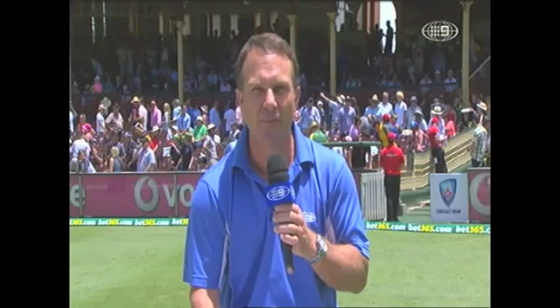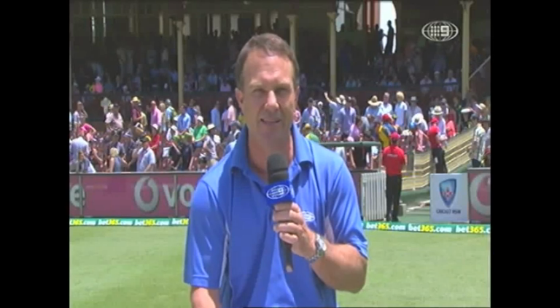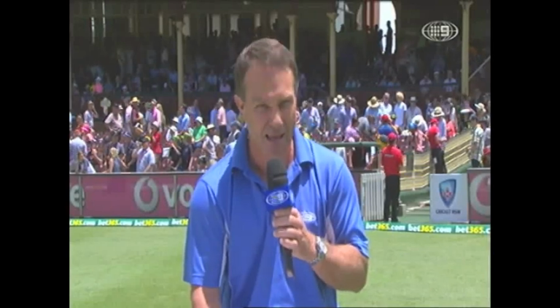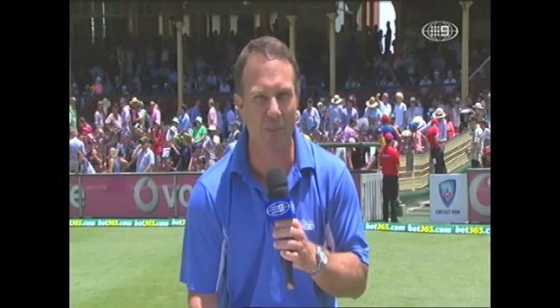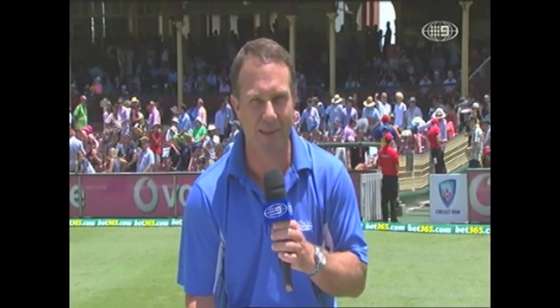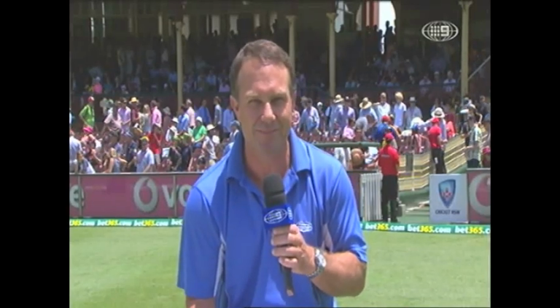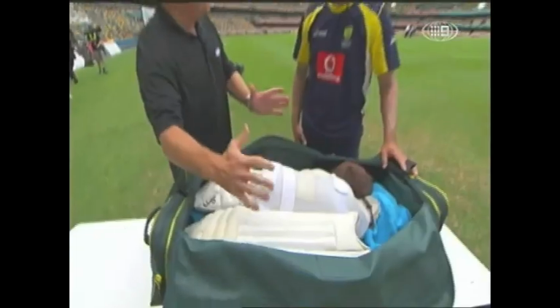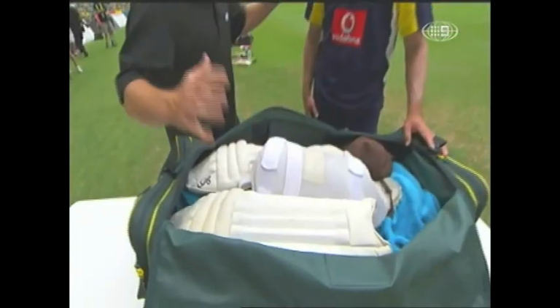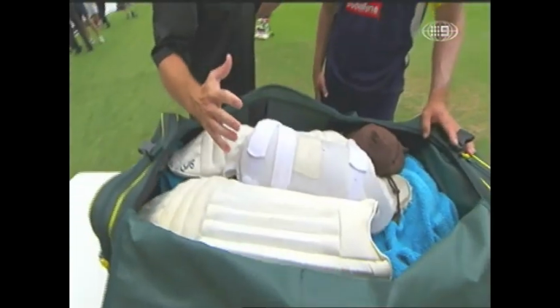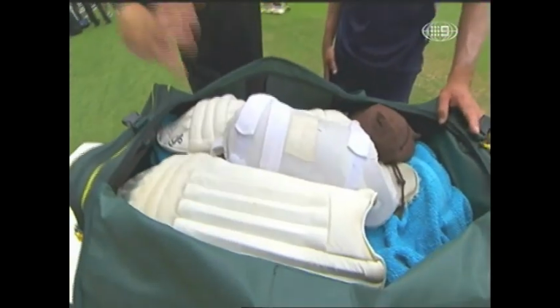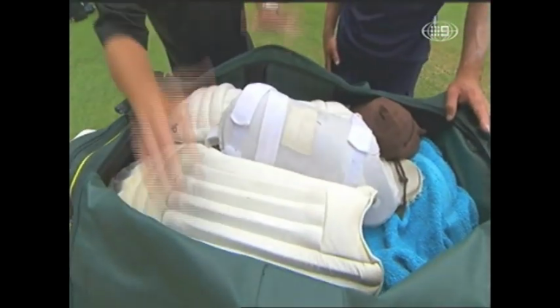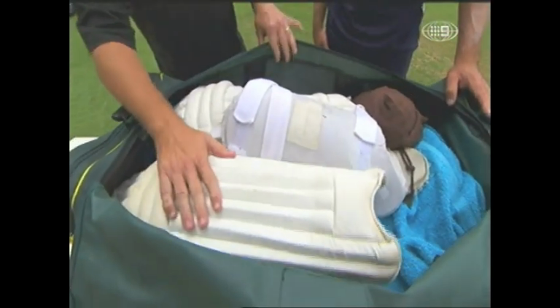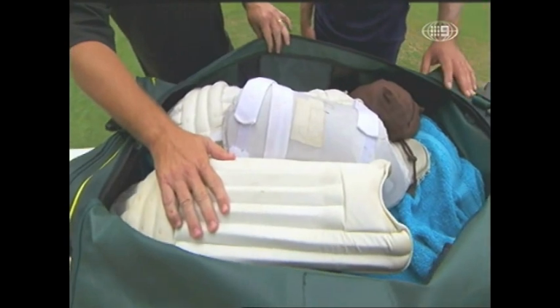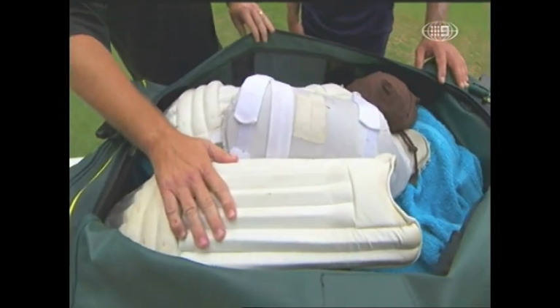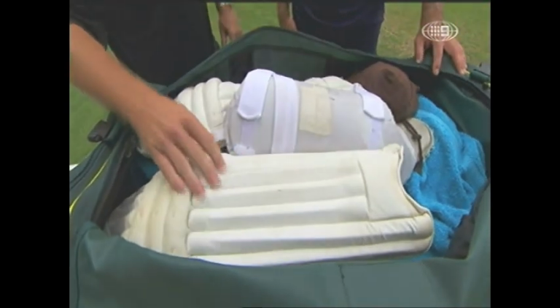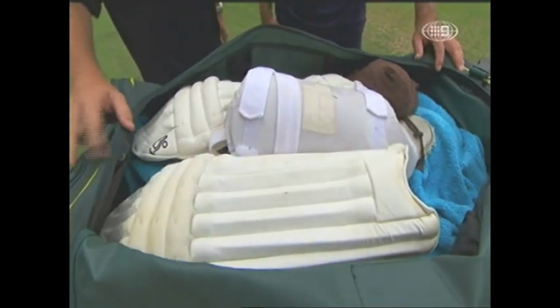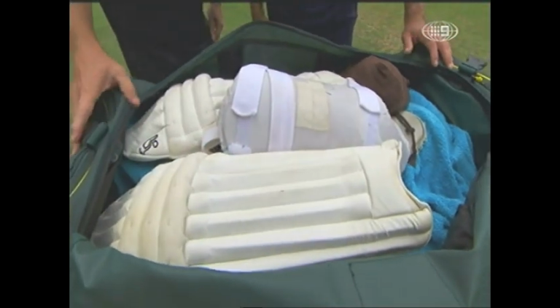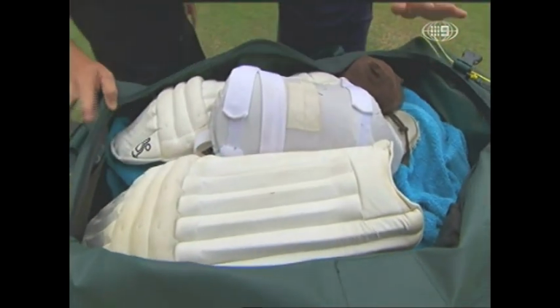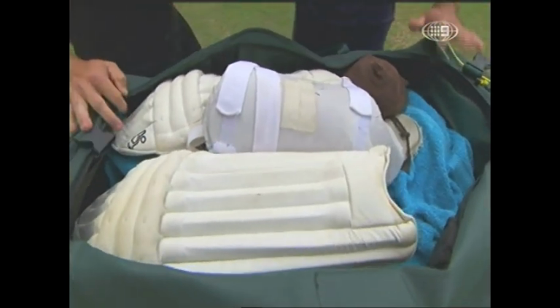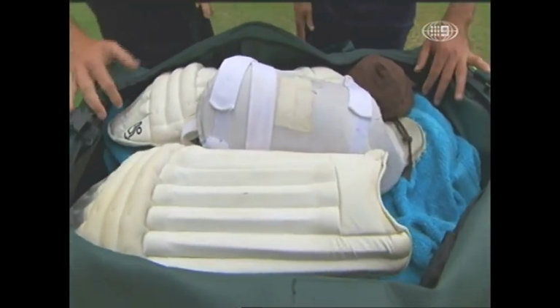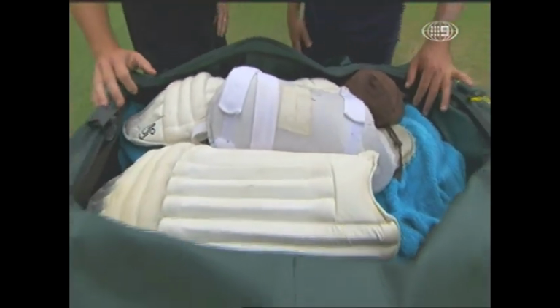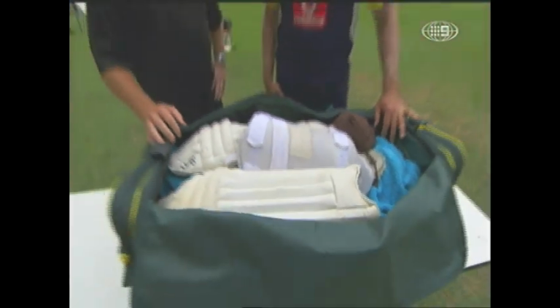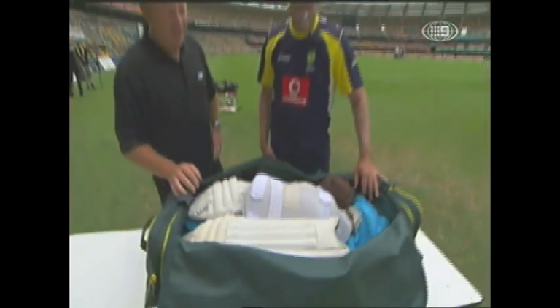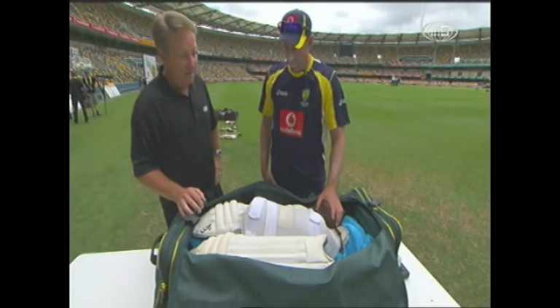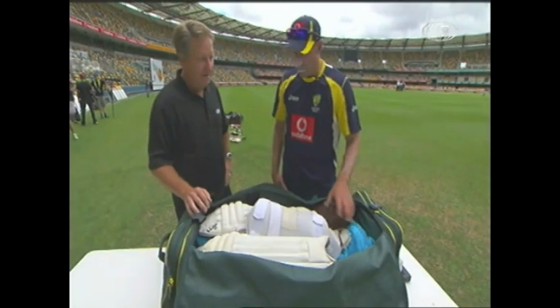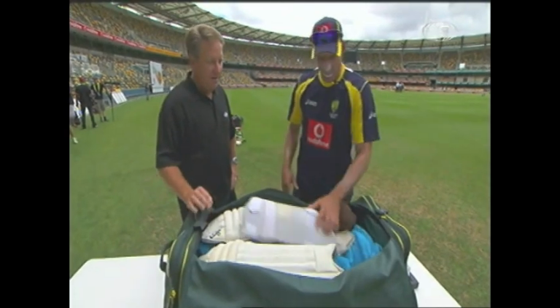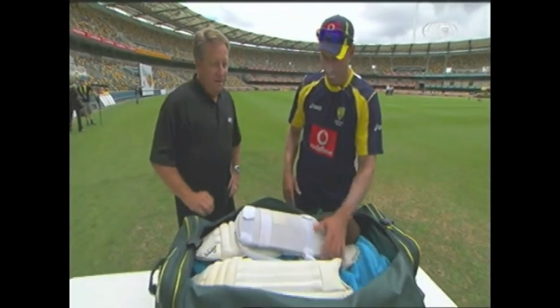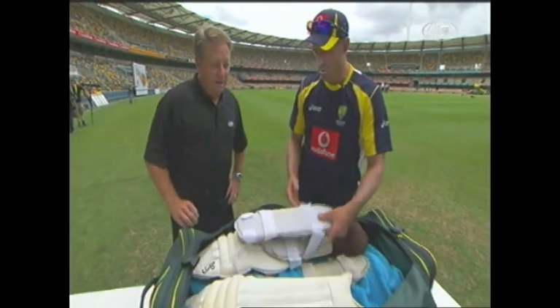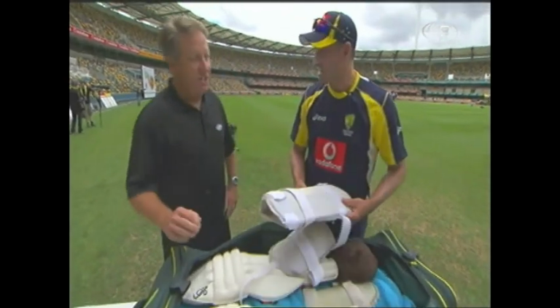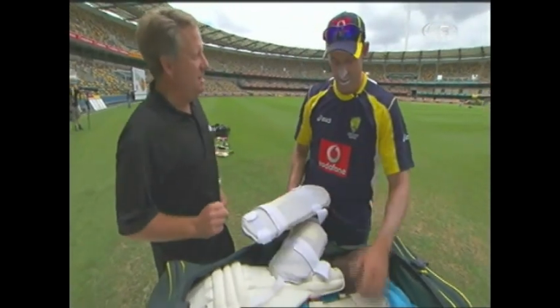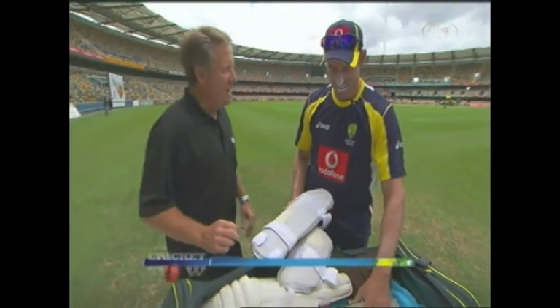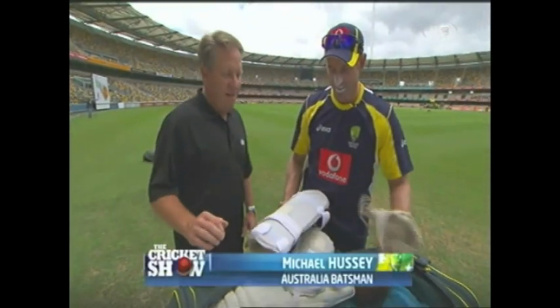Mike Hussey and his kit bag. Thanks very much for this, it looks beautifully packed. Well, I like to make sure everything's got its place. I don't know where do you want me to start really? Let's dismantle it.